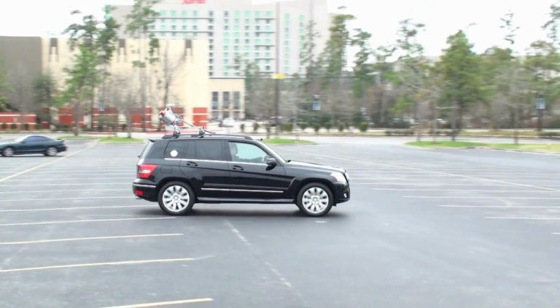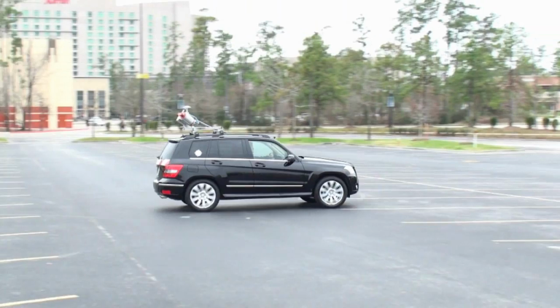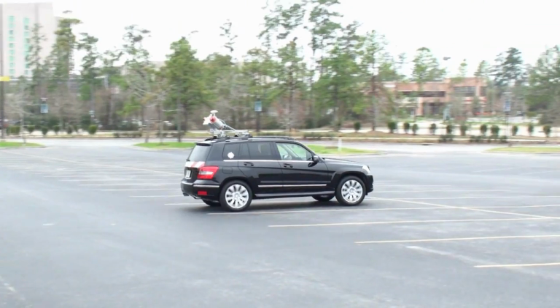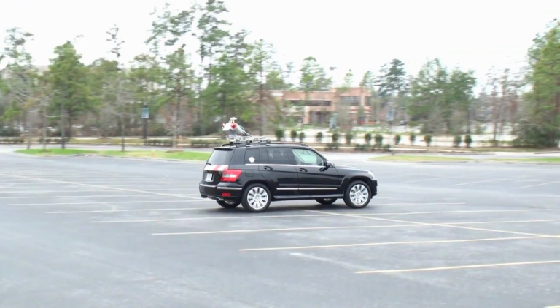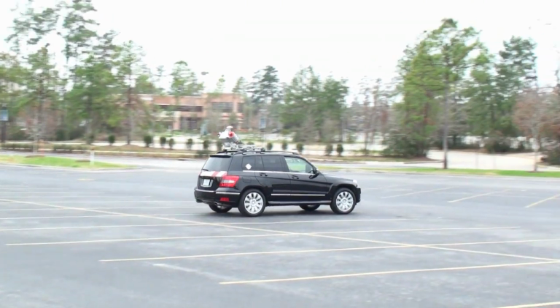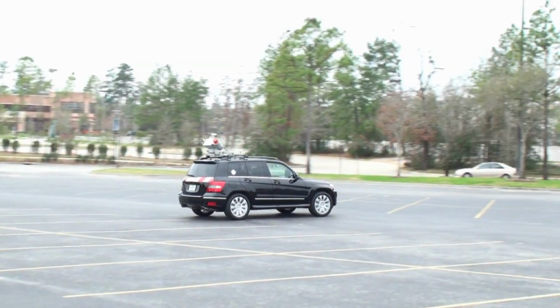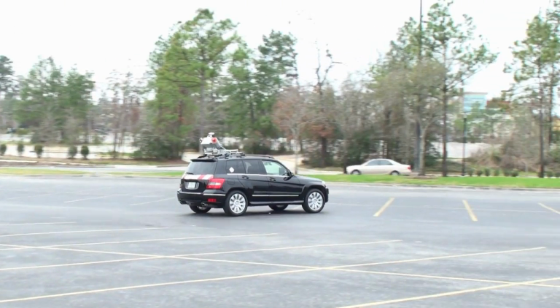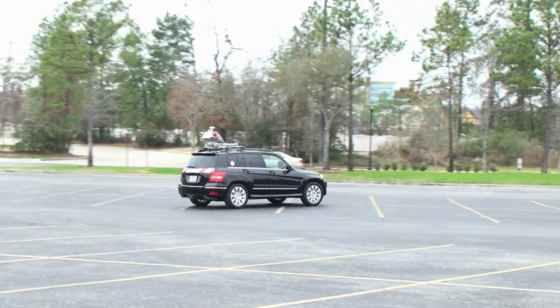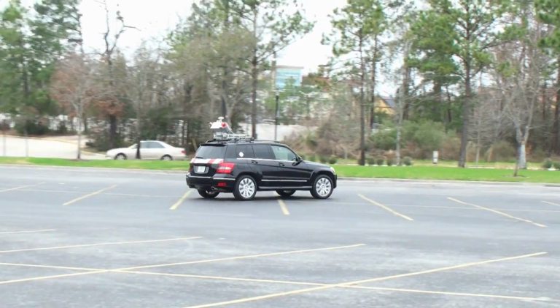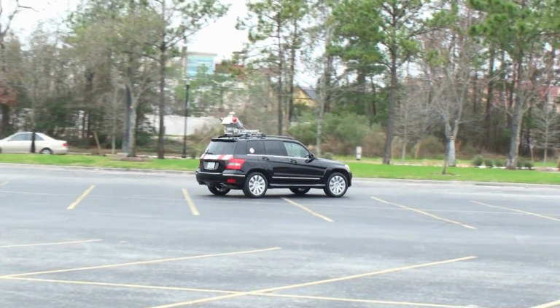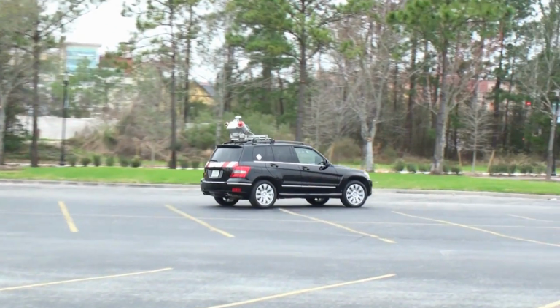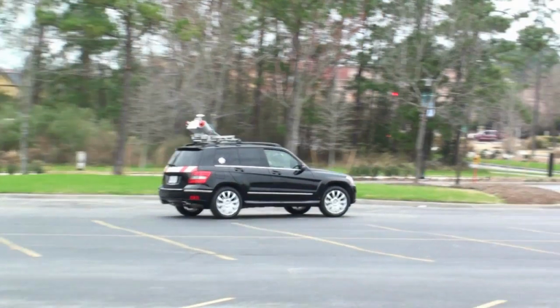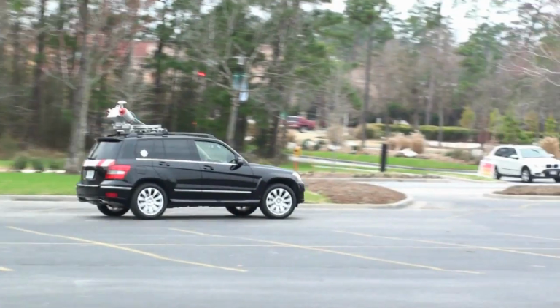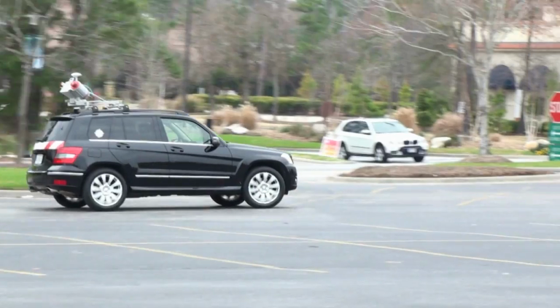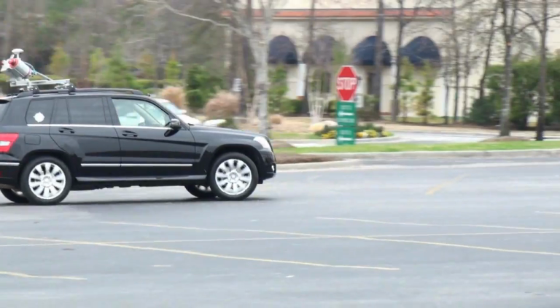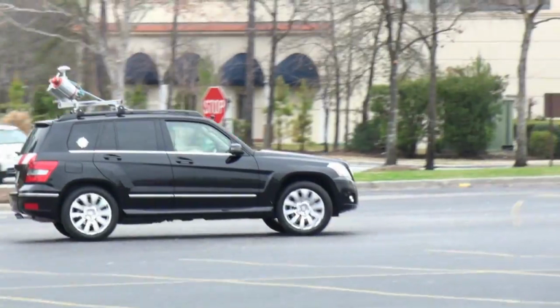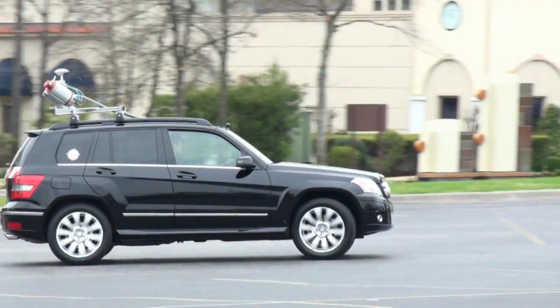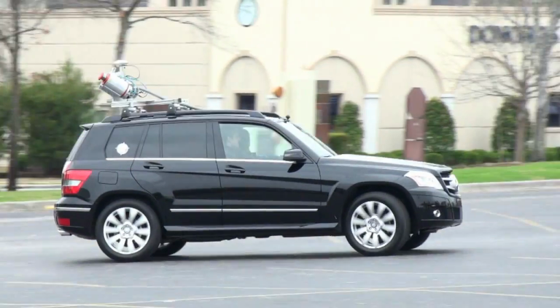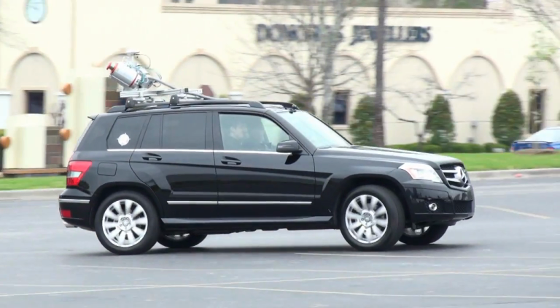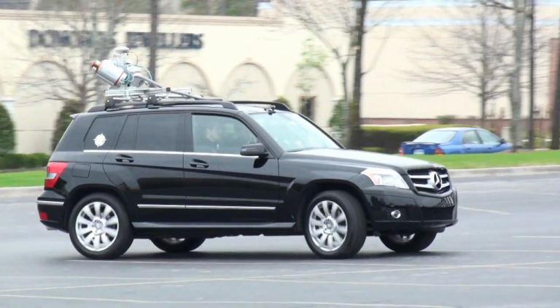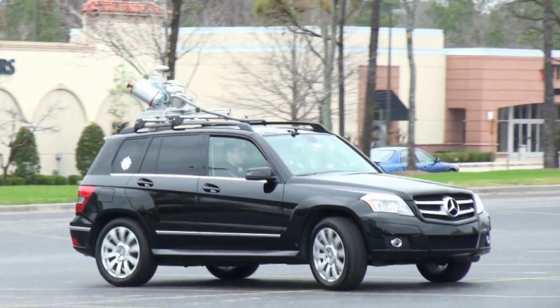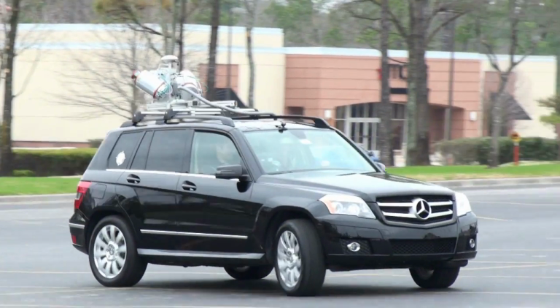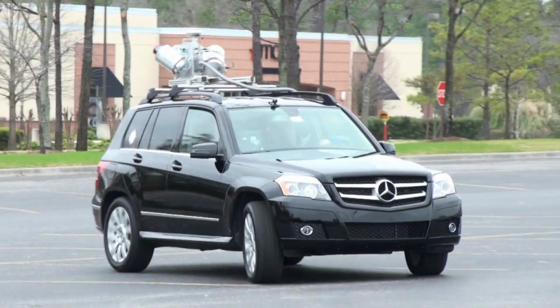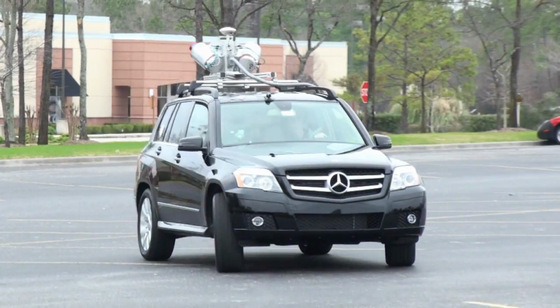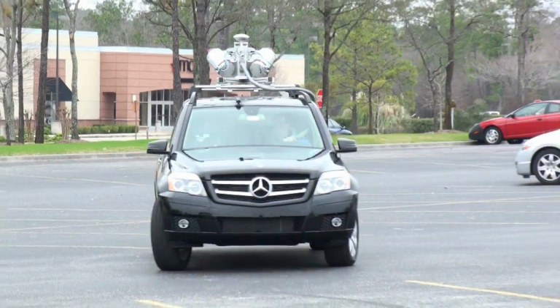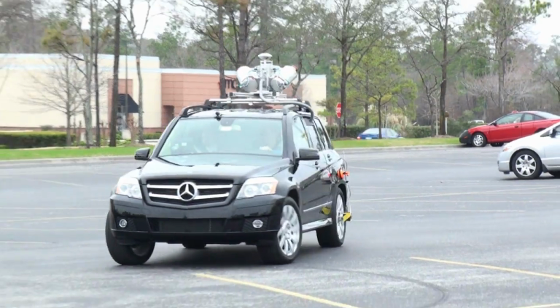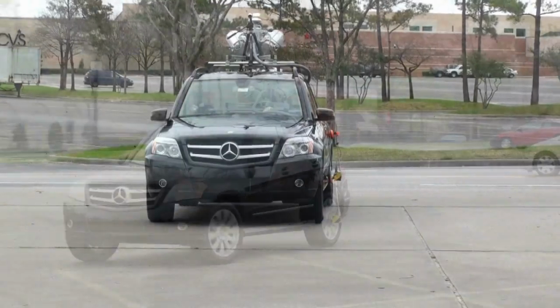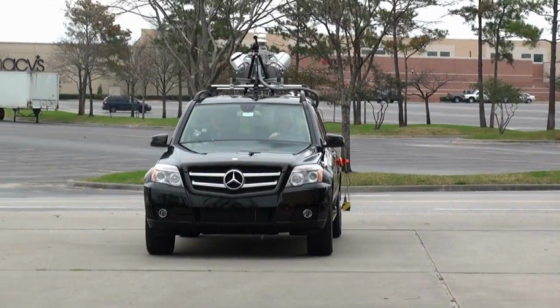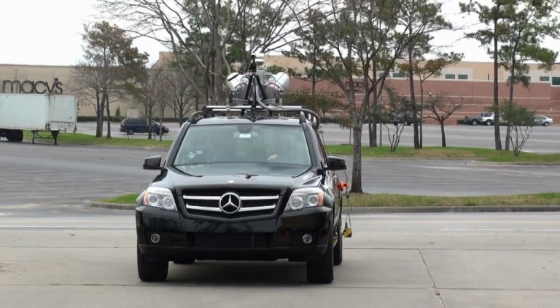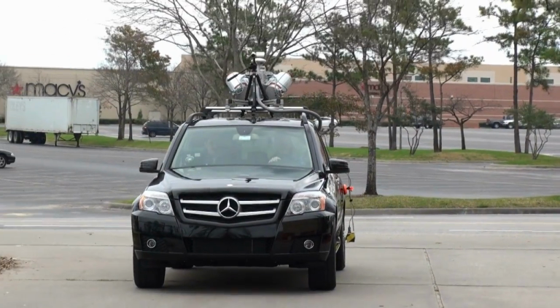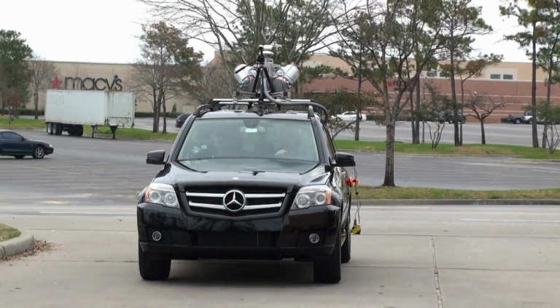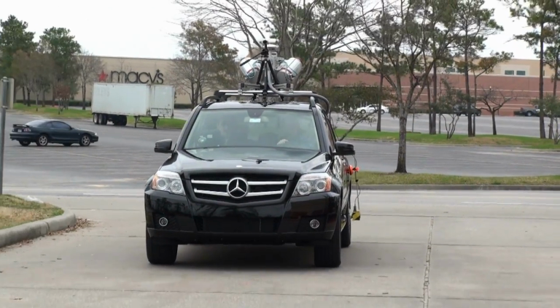The system alignment procedure is performed to establish a more accurate heading capability for the IMU system. And now the vehicle is ready for its mission.